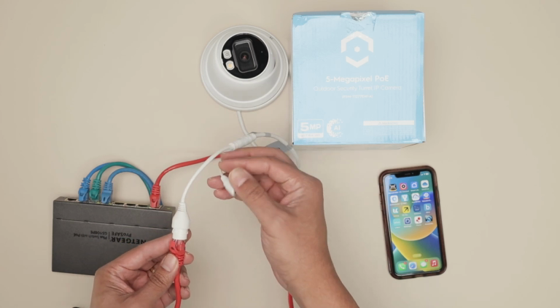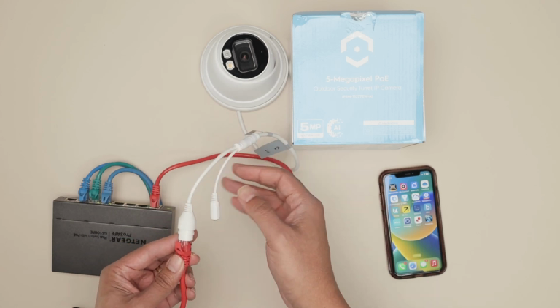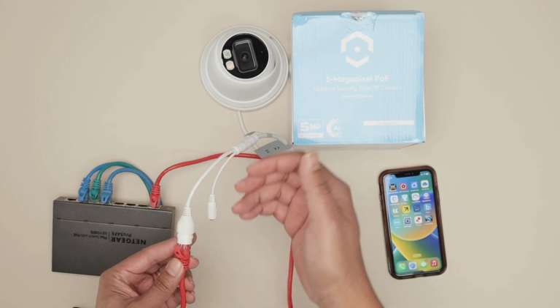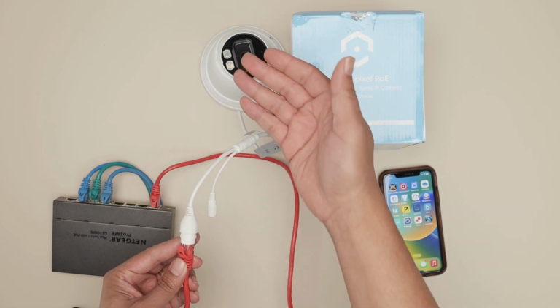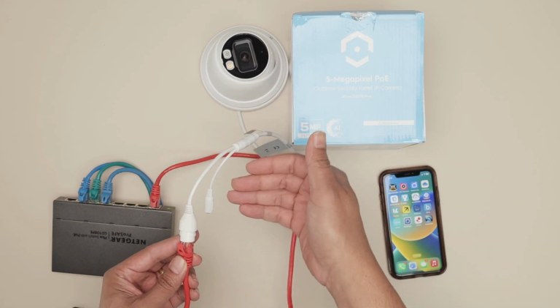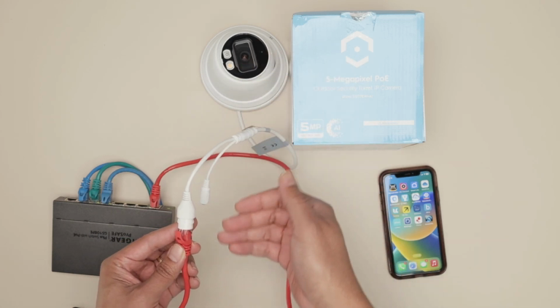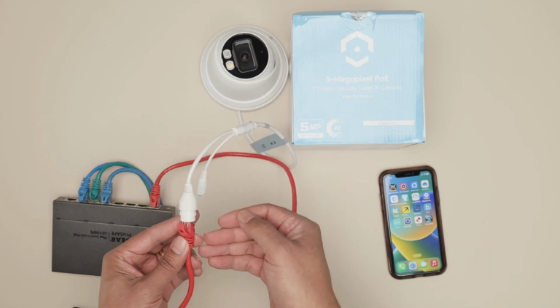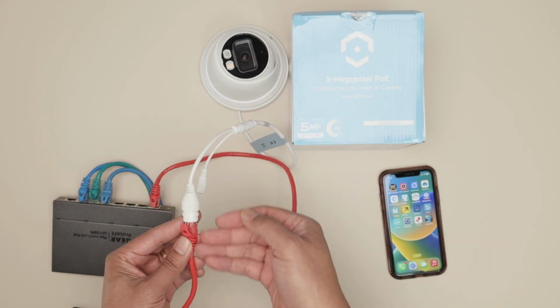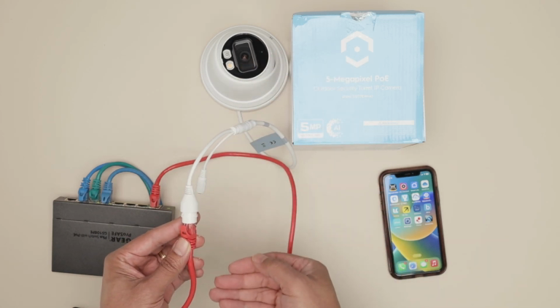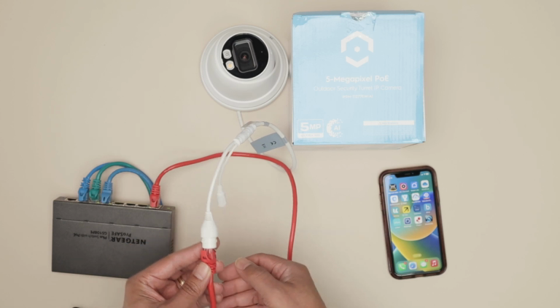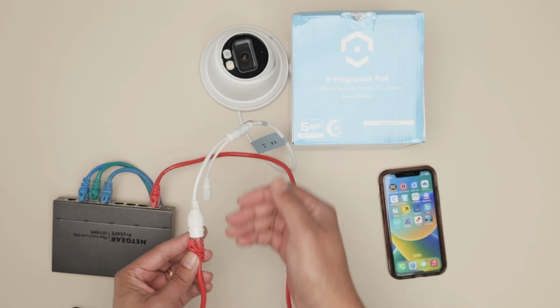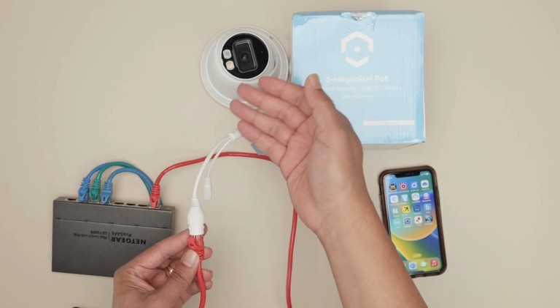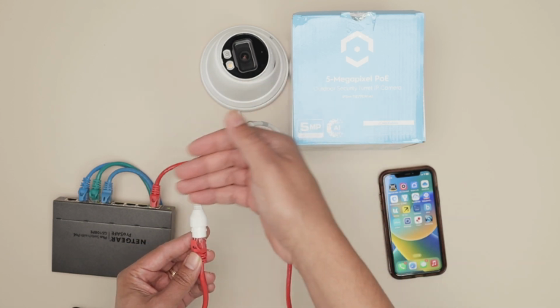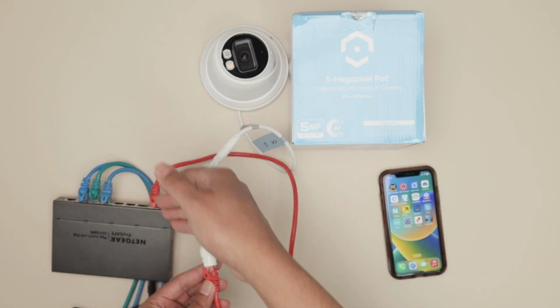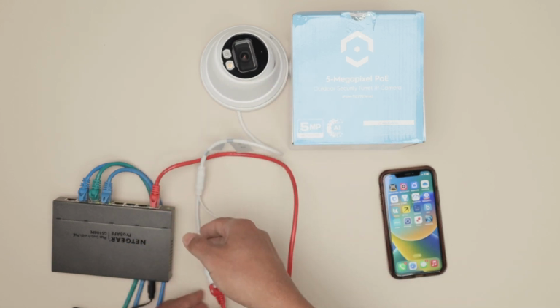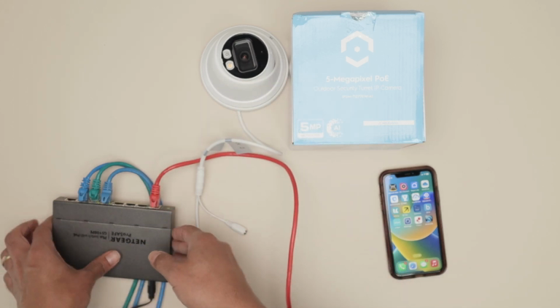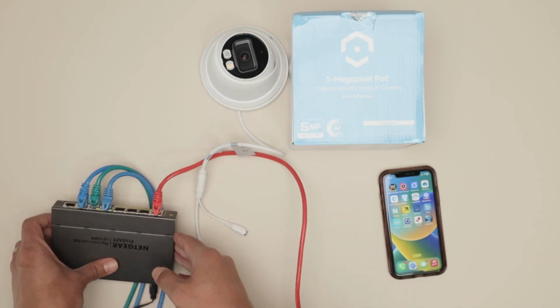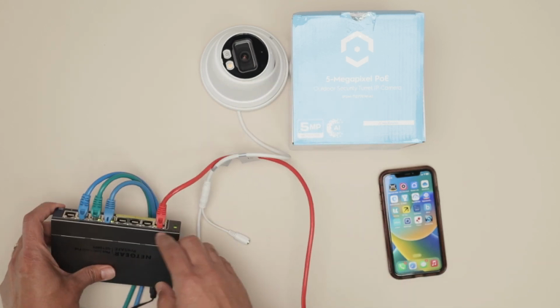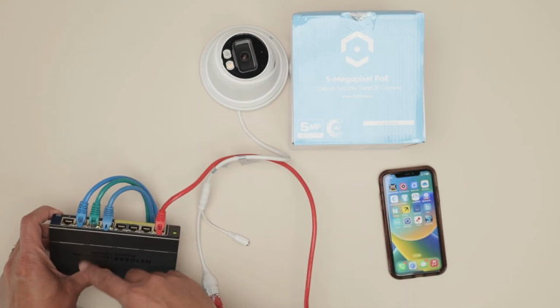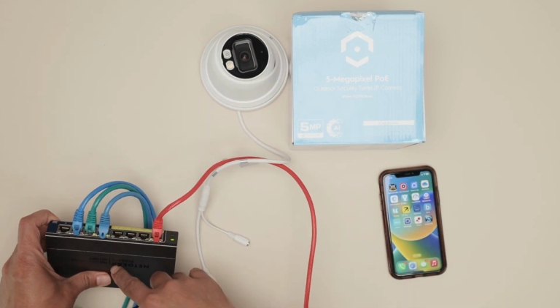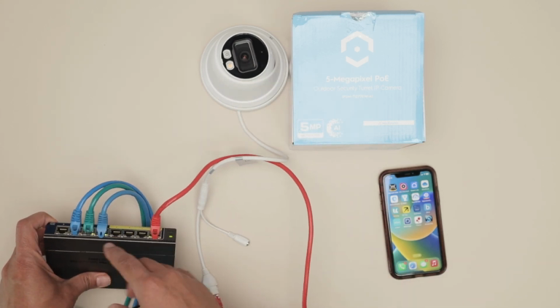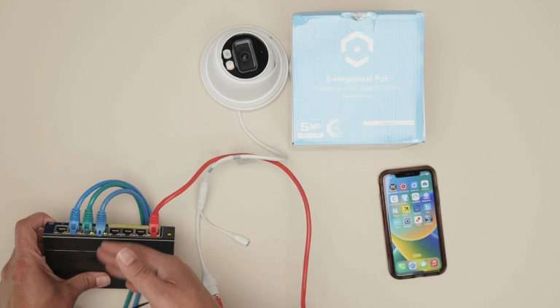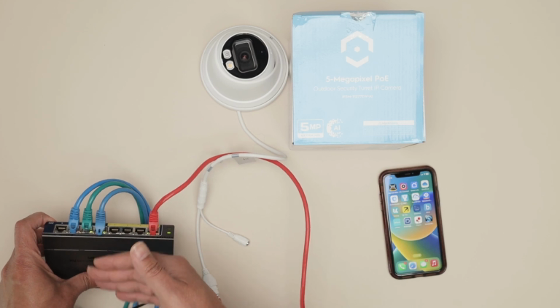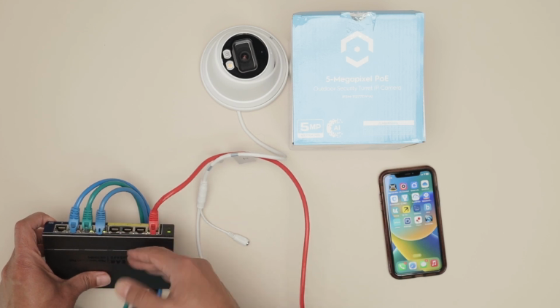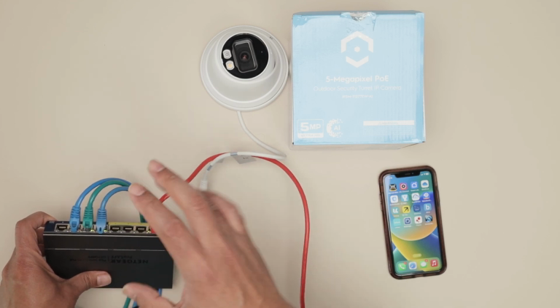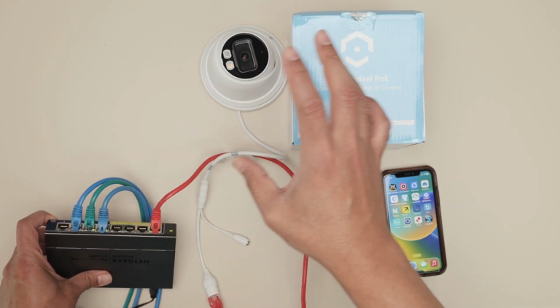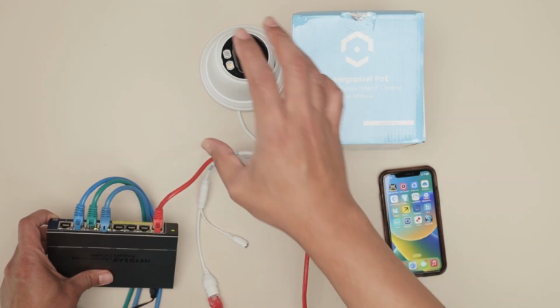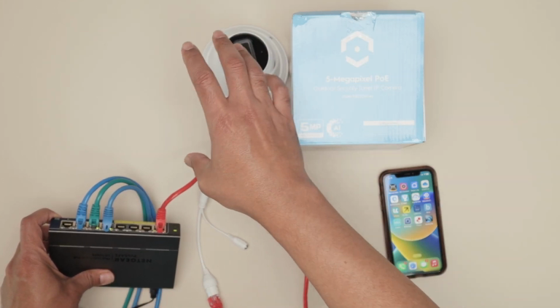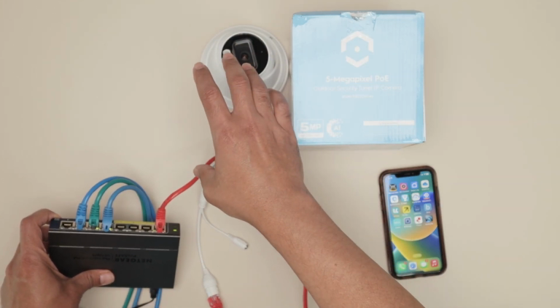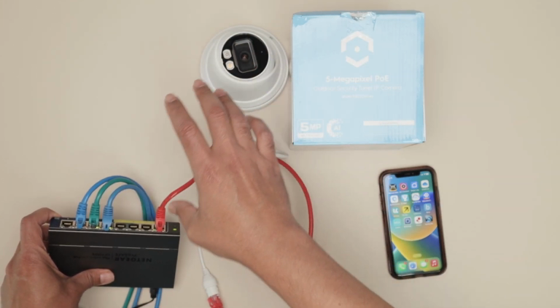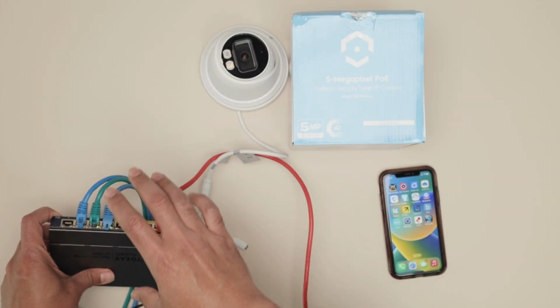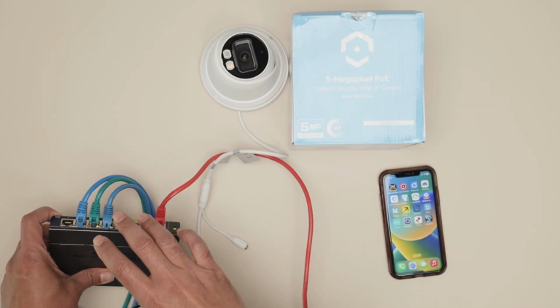The idea is to connect the camera directly to your router using a cable, or connect the camera to a switch and then connect the switch to a router, just like I have here. The camera is going to get an IP address from the router.